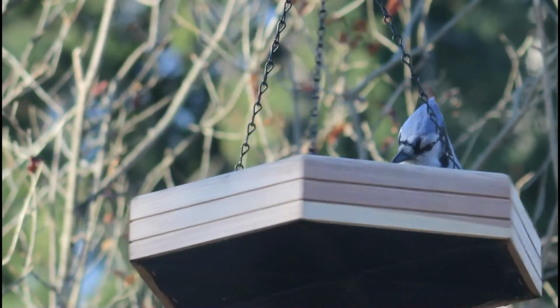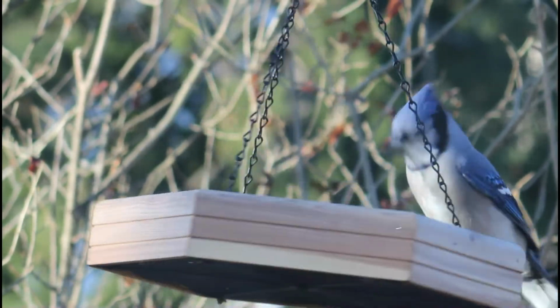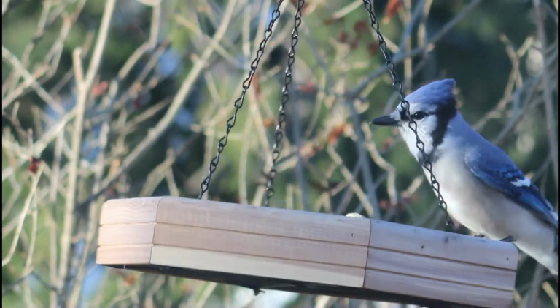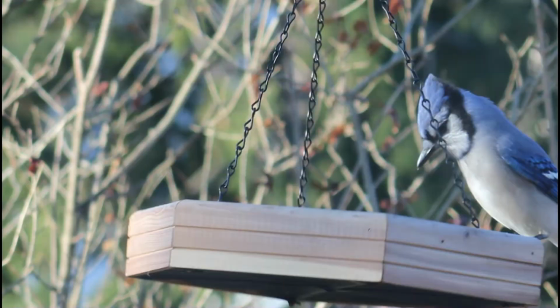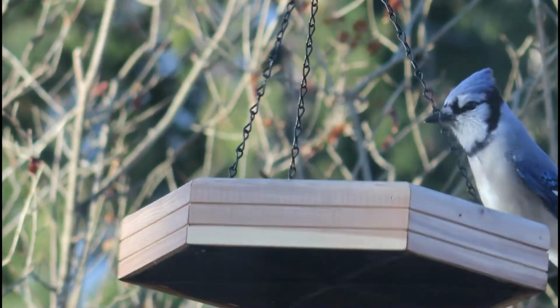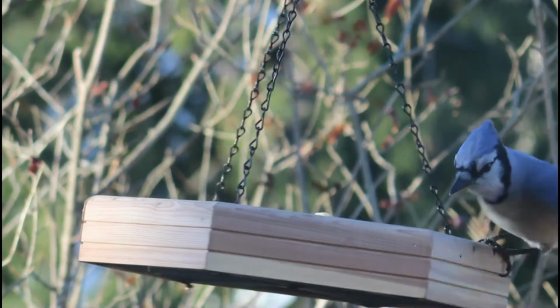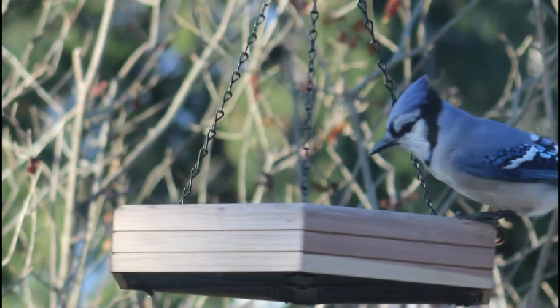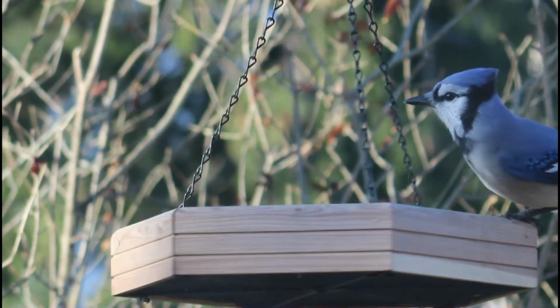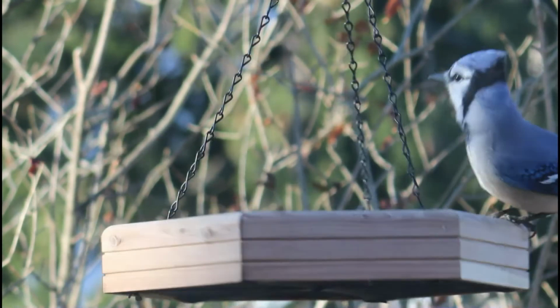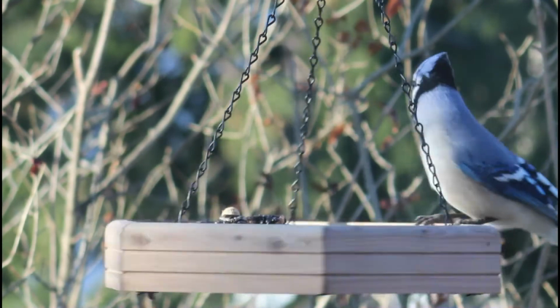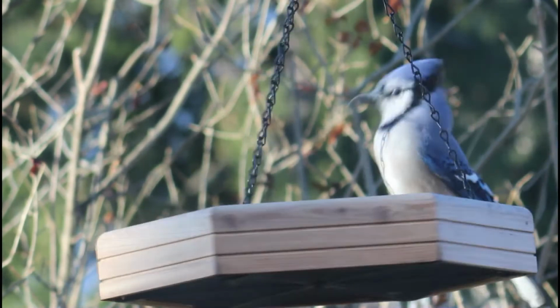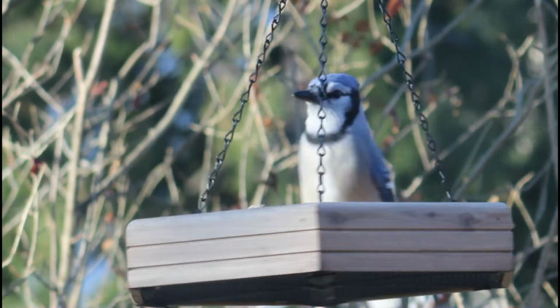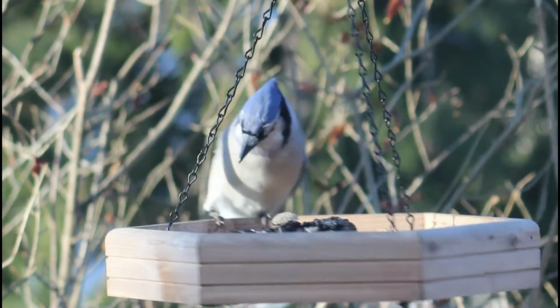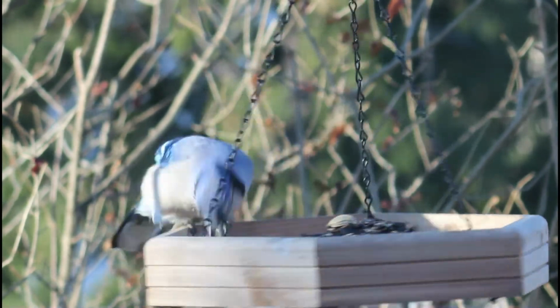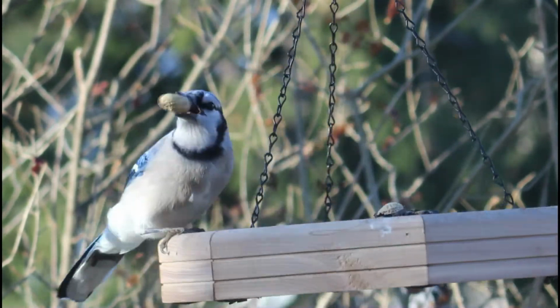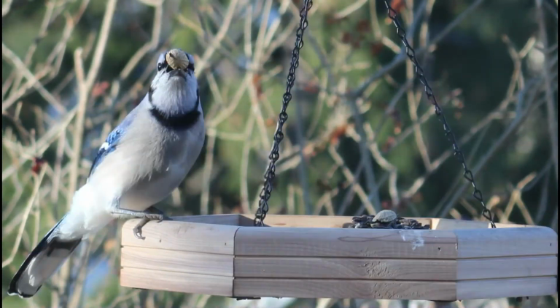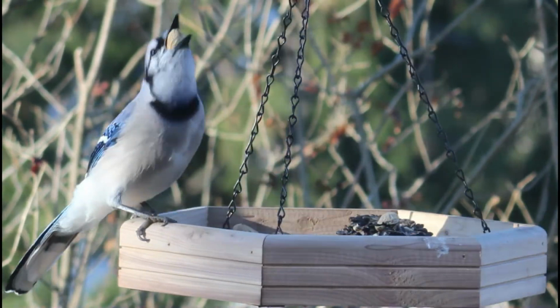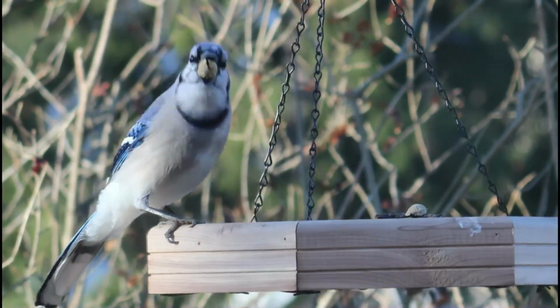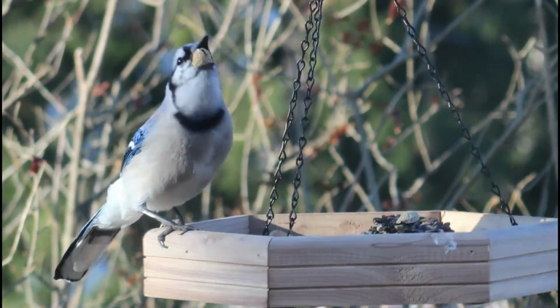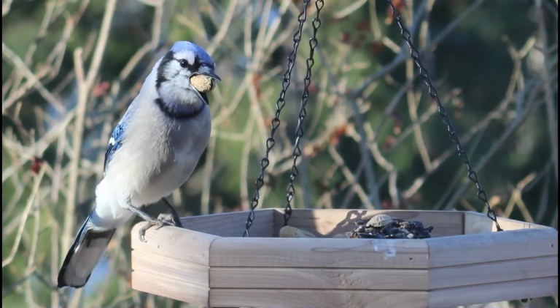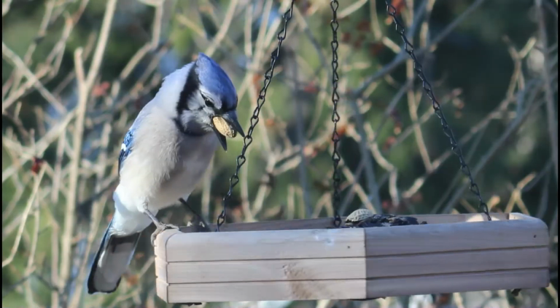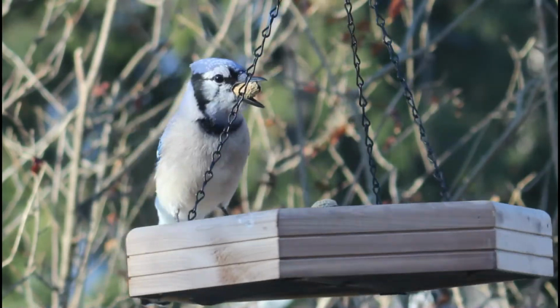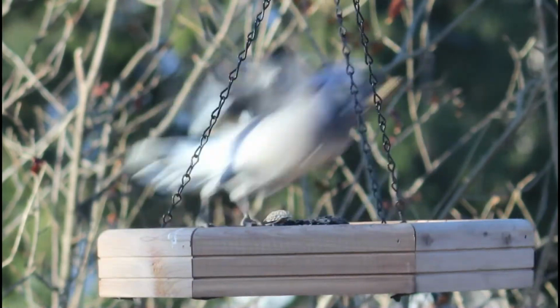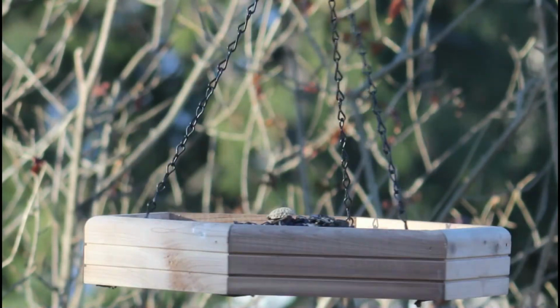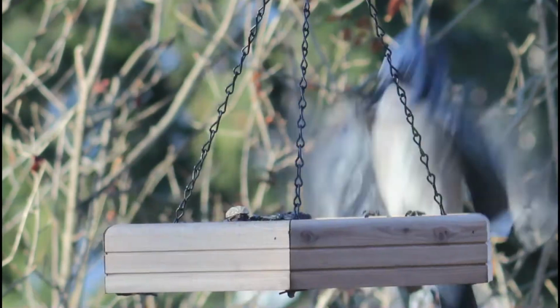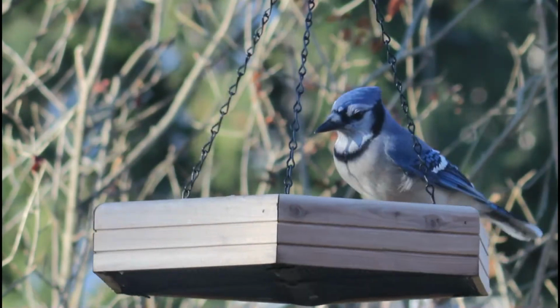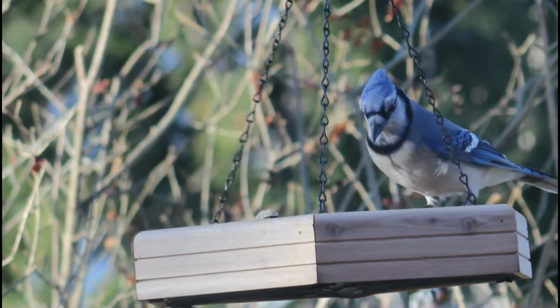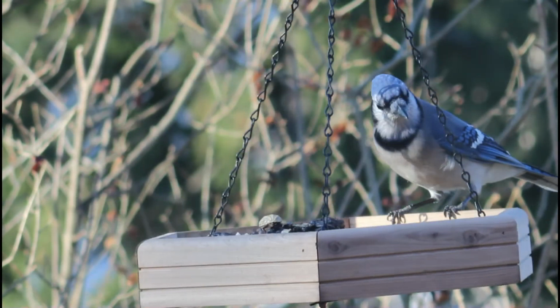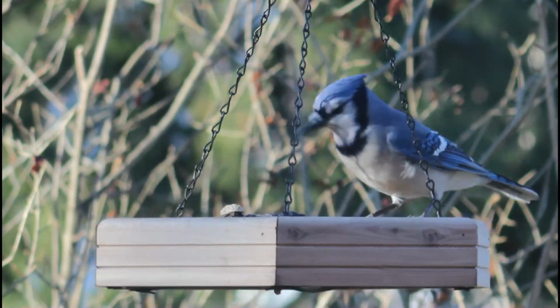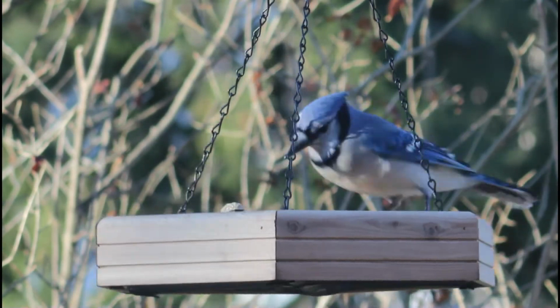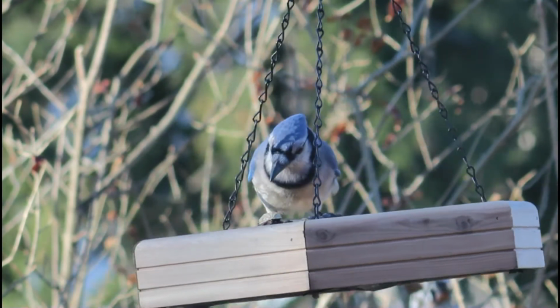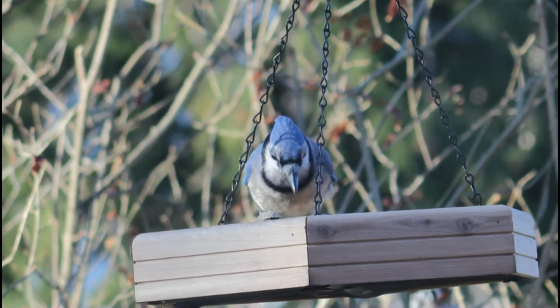The first reason why birds may be hitting windows is they see reflections of trees or bushes in the window and believe they can simply fly into them, when in reality there's a window there.